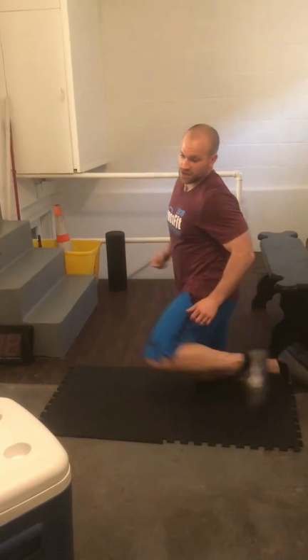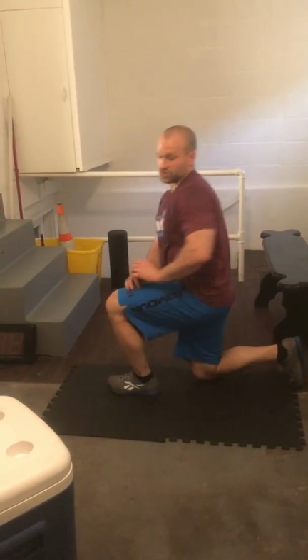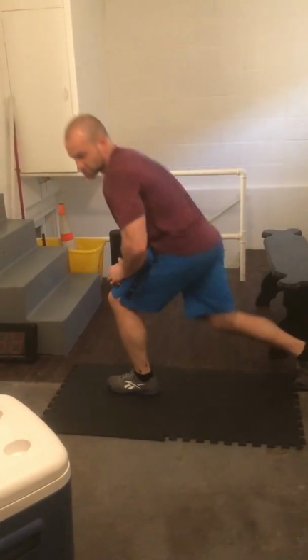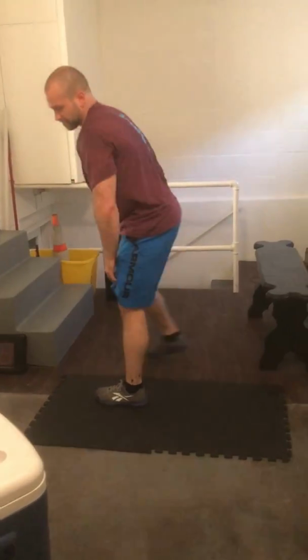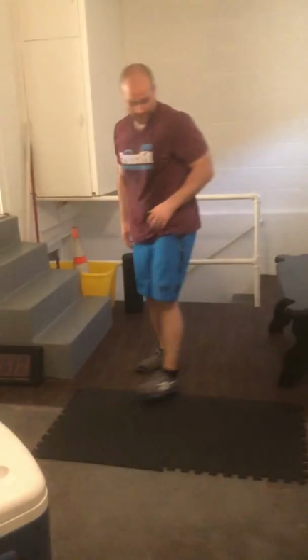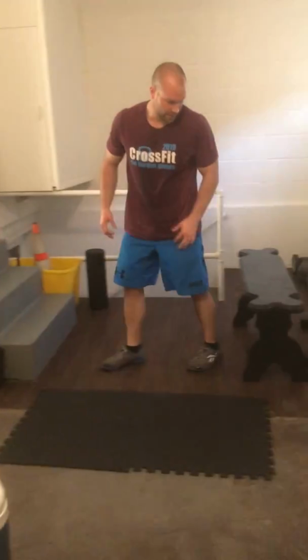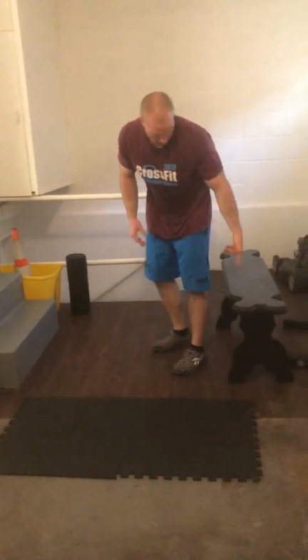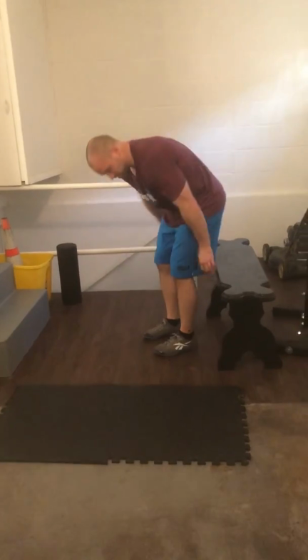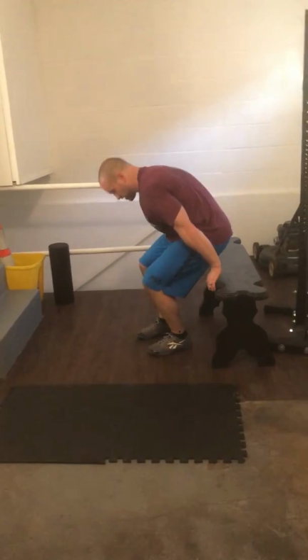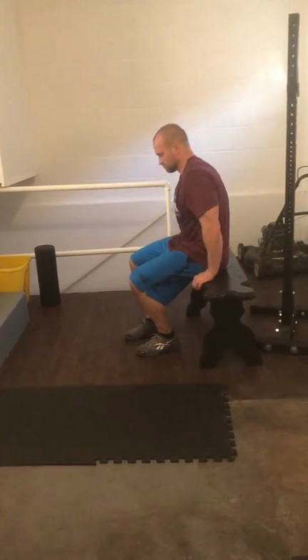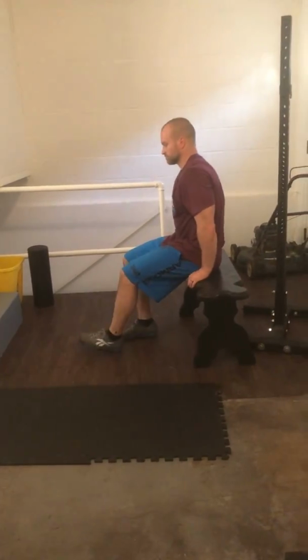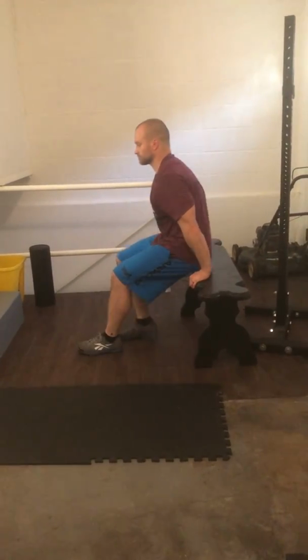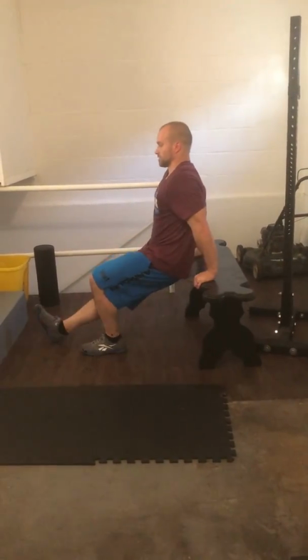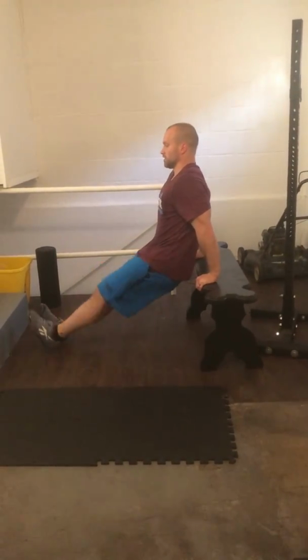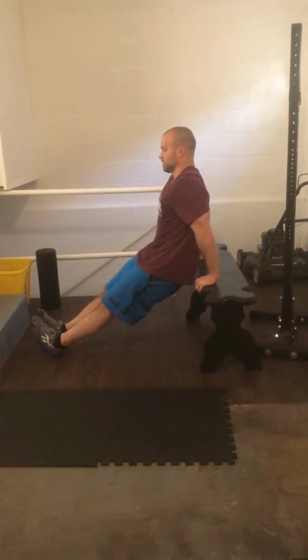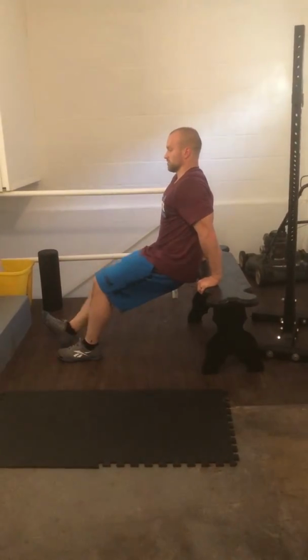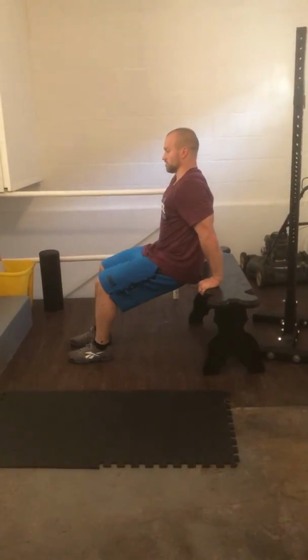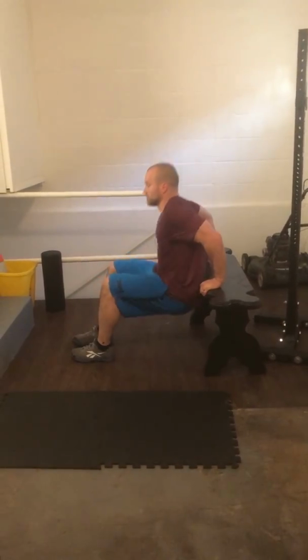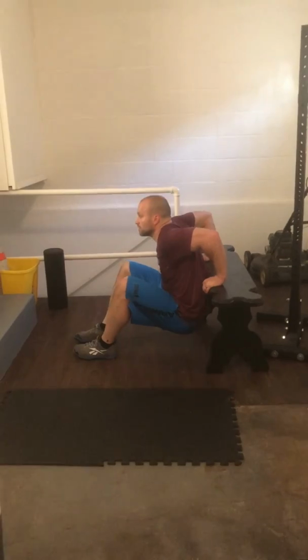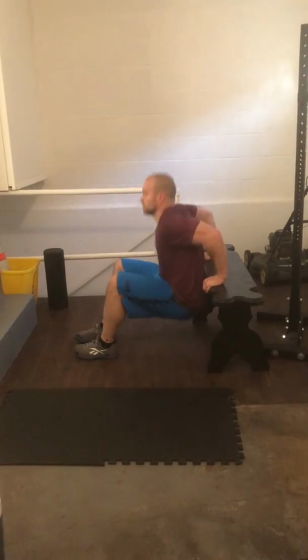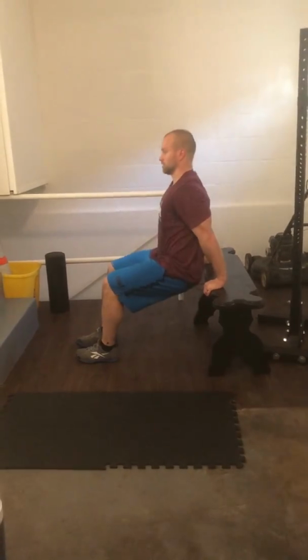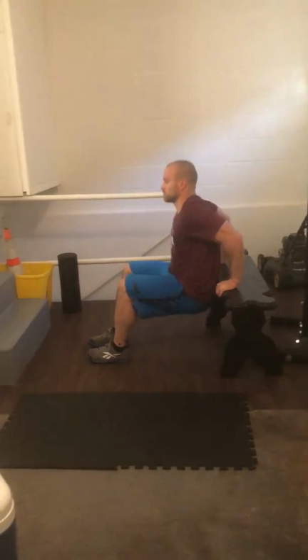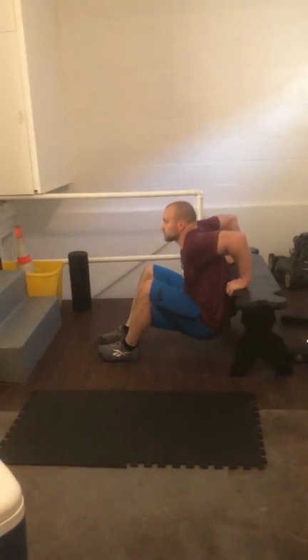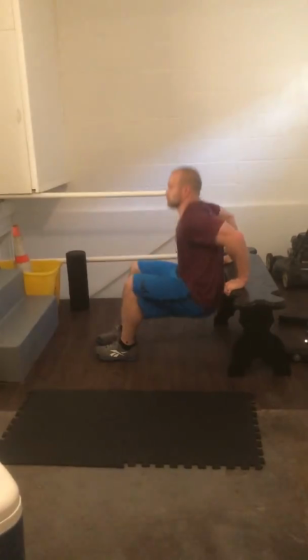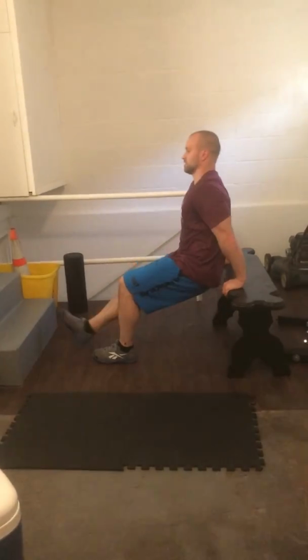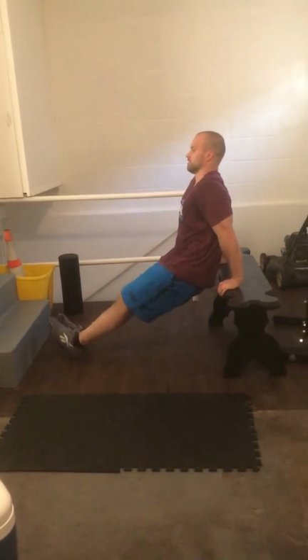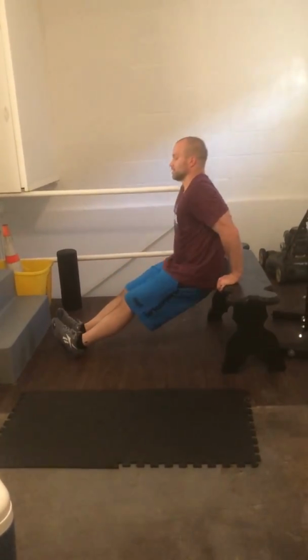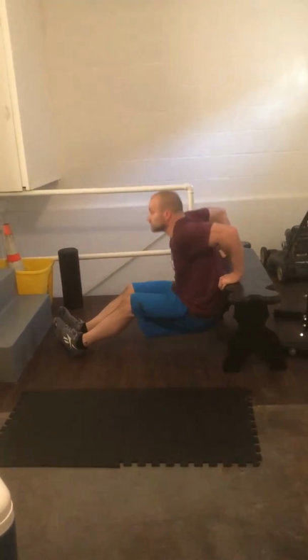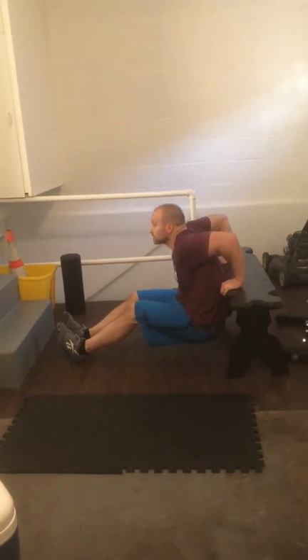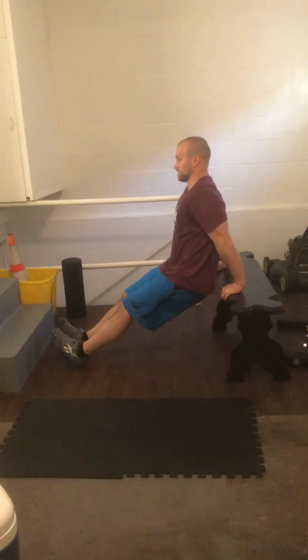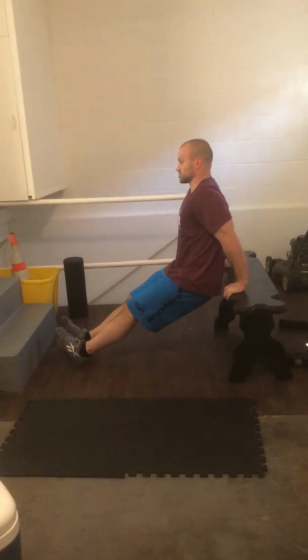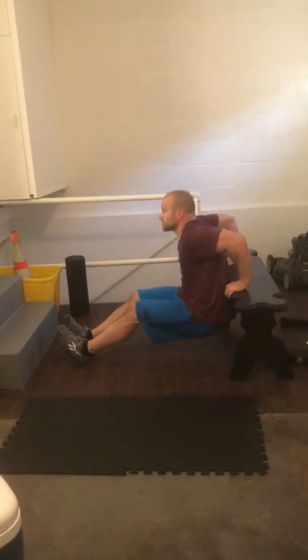You can do chair dips or bench dips, with your legs a little straighter.